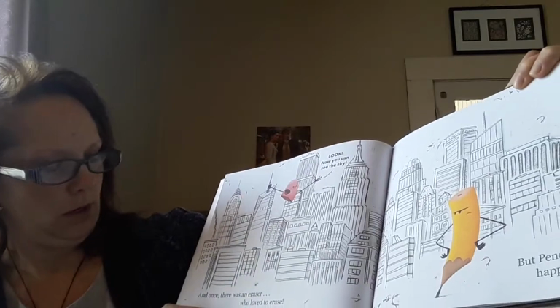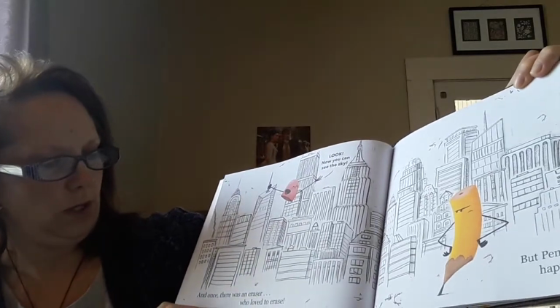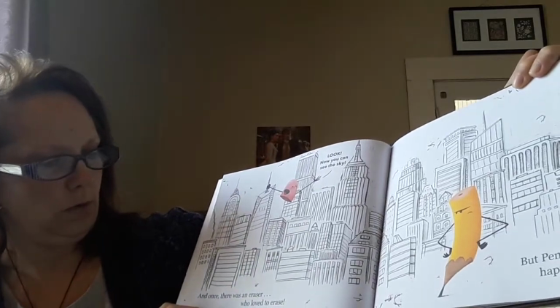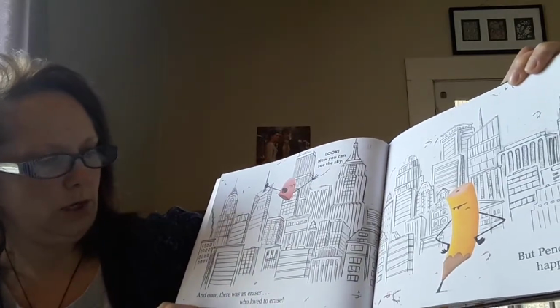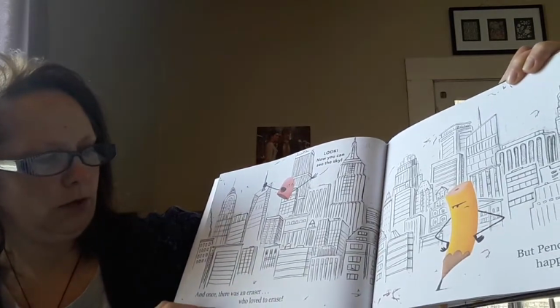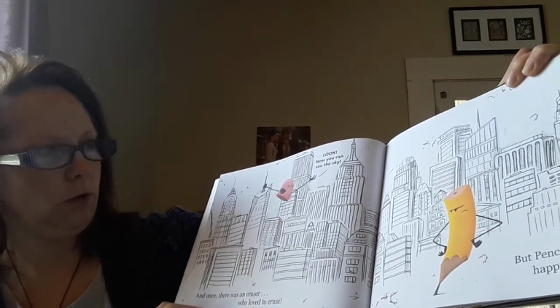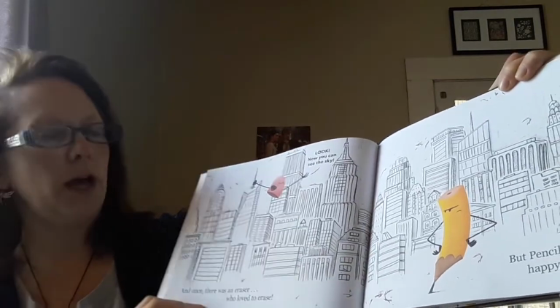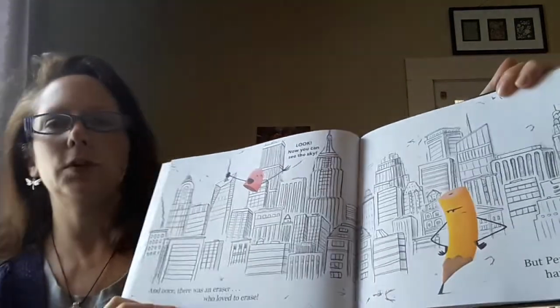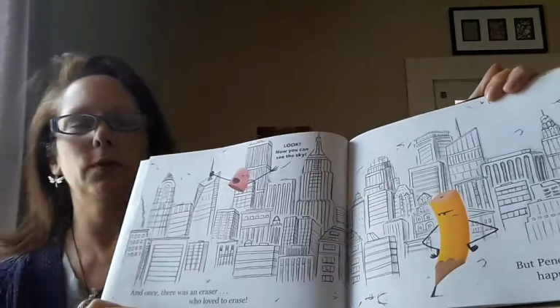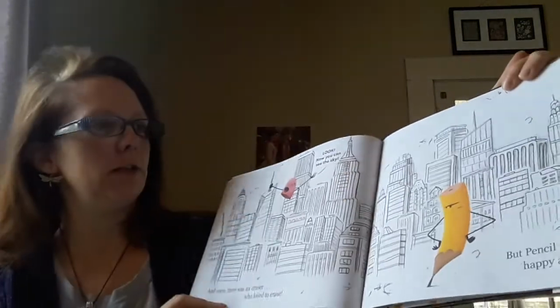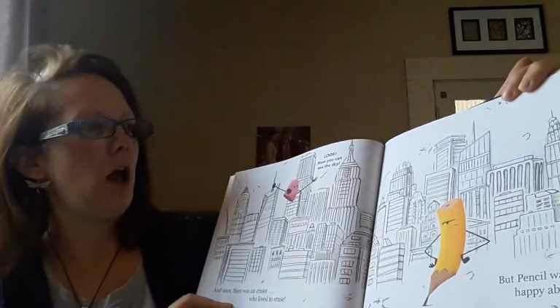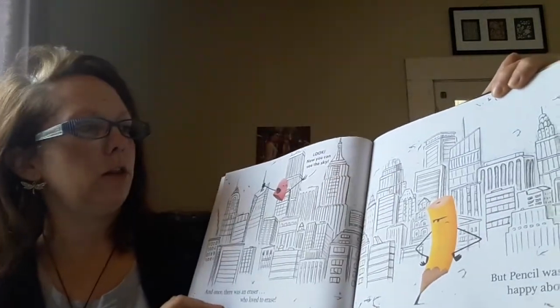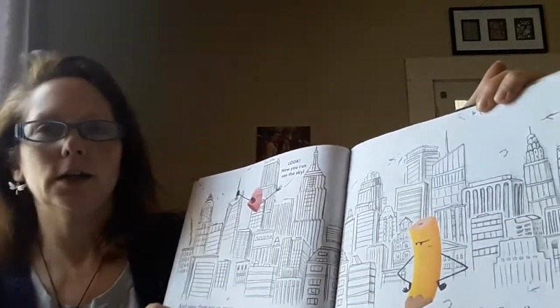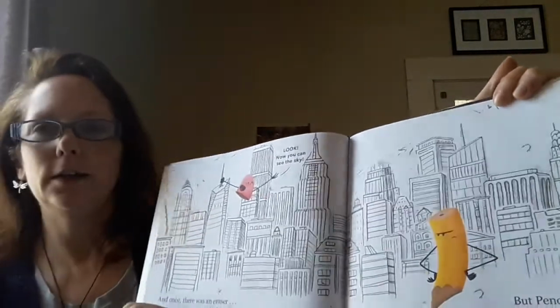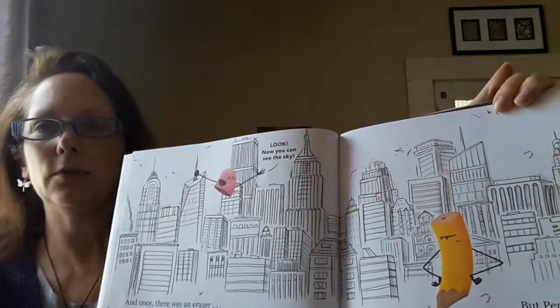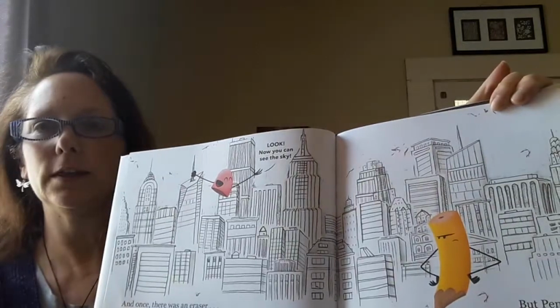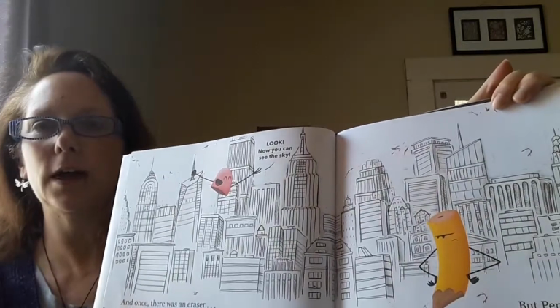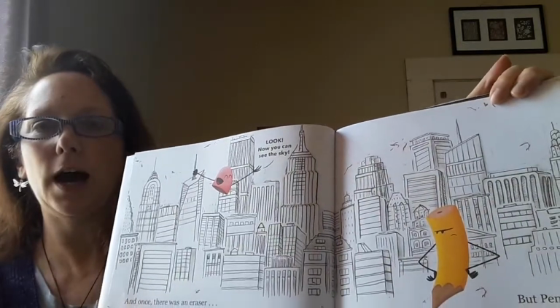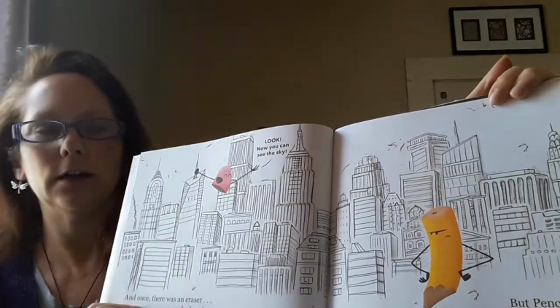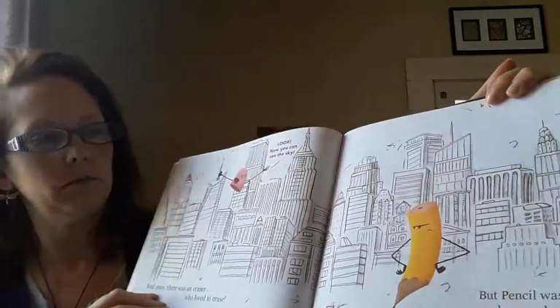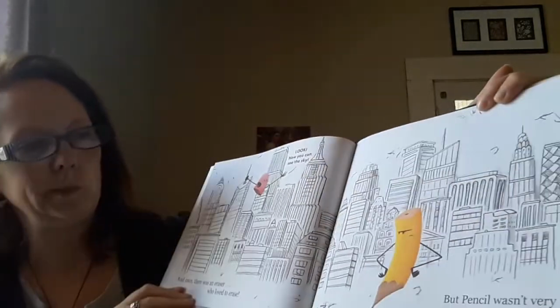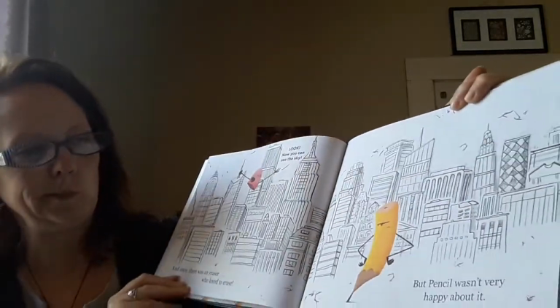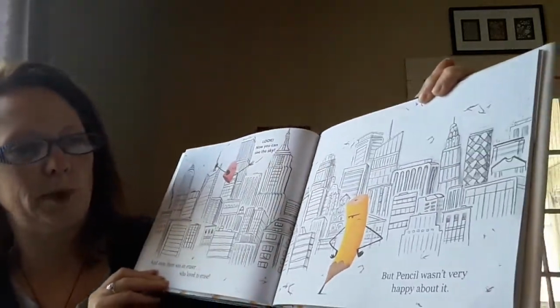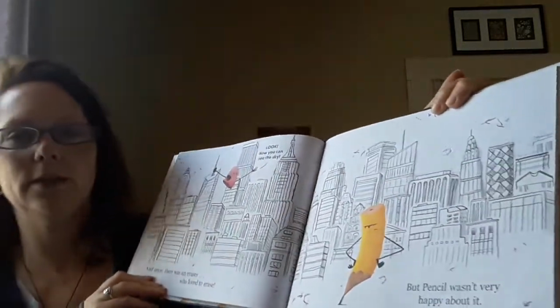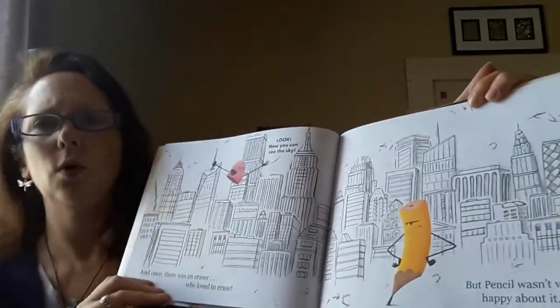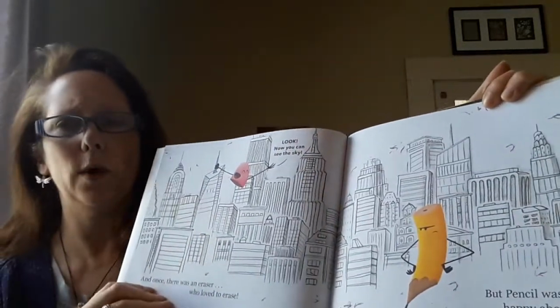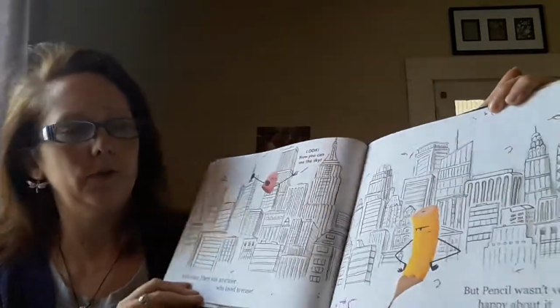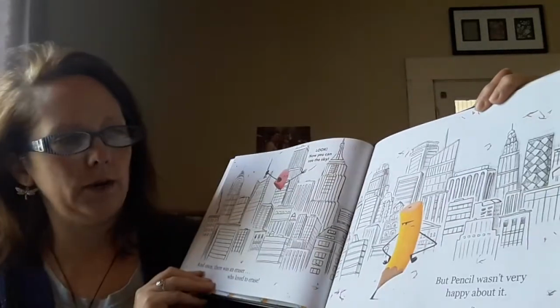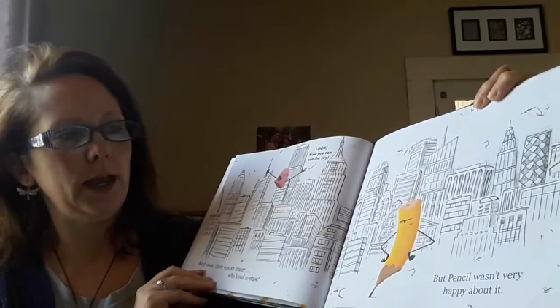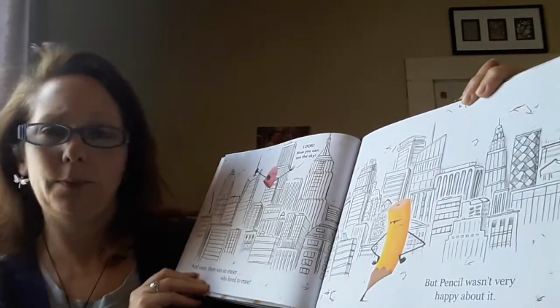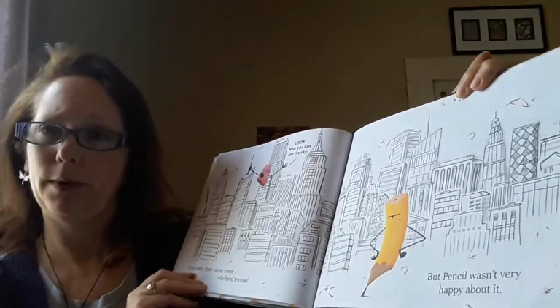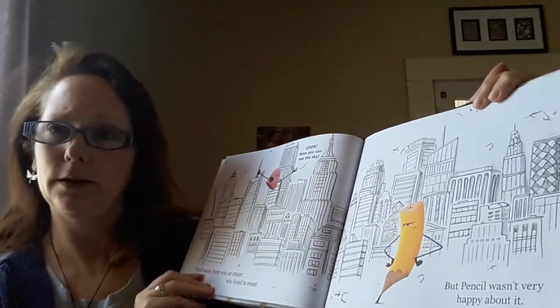And once there was an eraser who loved to erase. Look, now you can see the sky. But Pencil wasn't very happy about it.